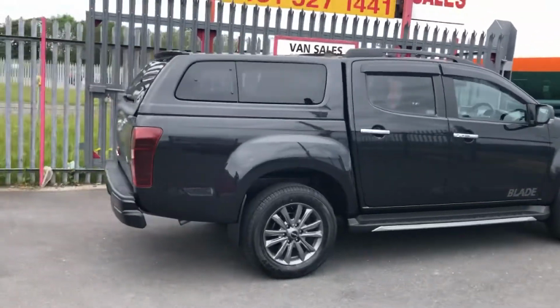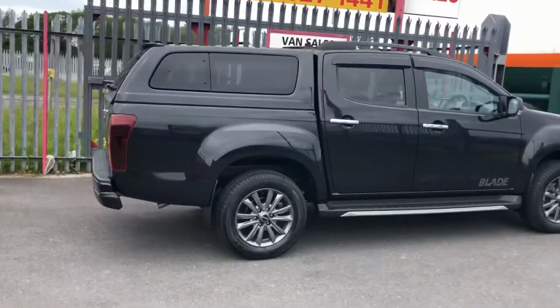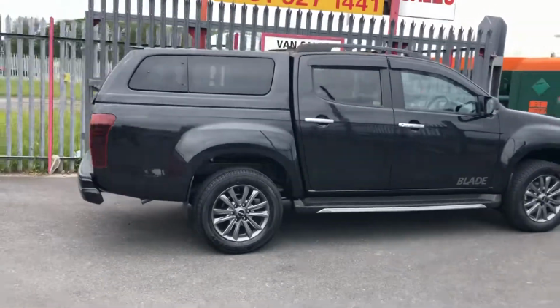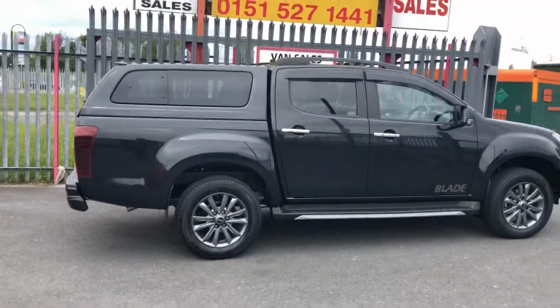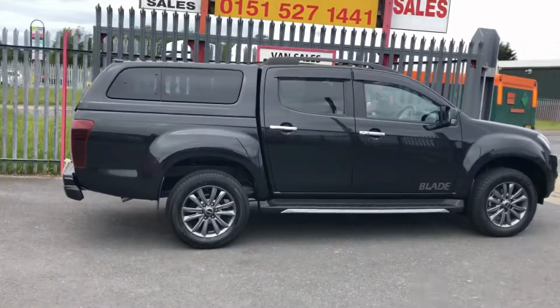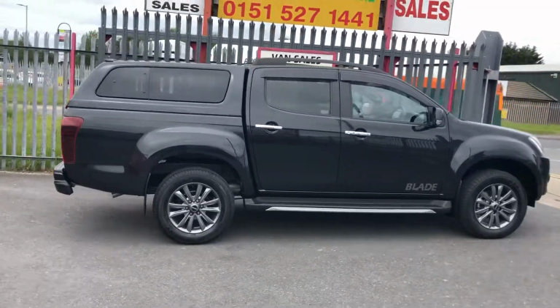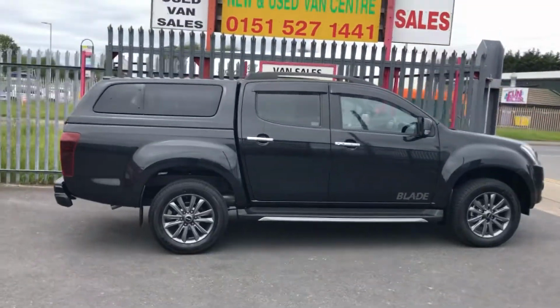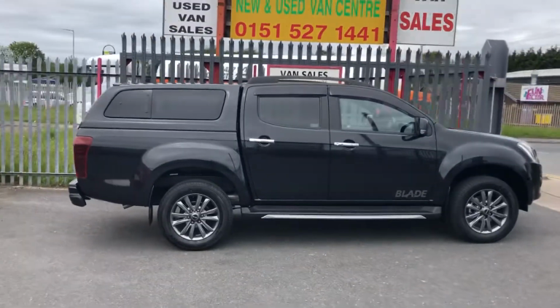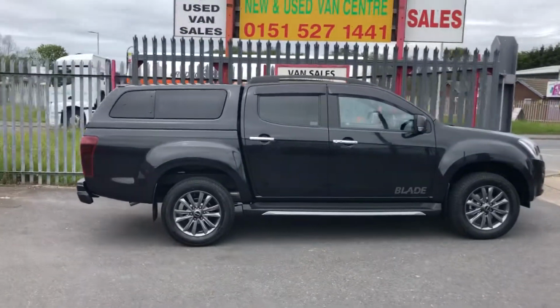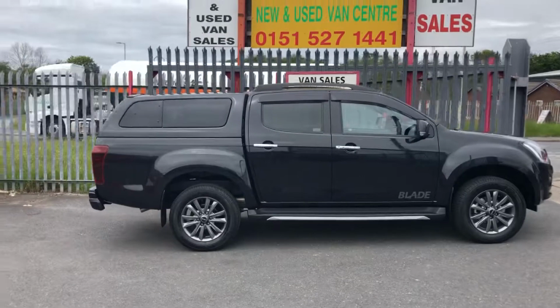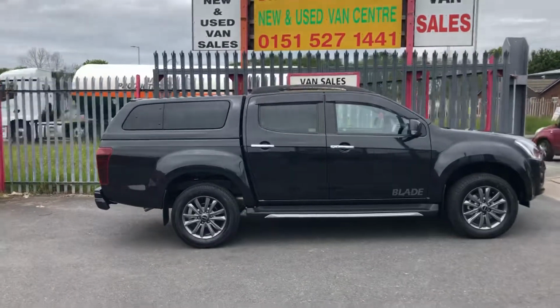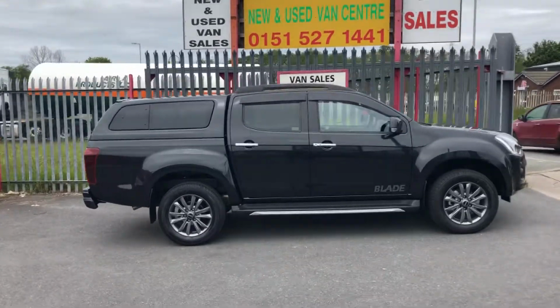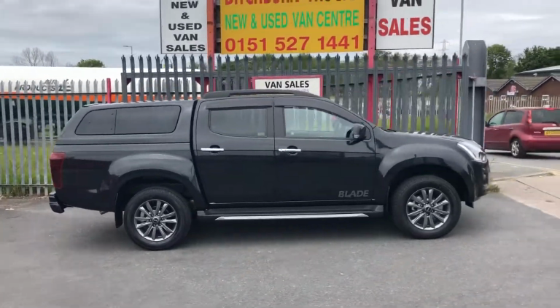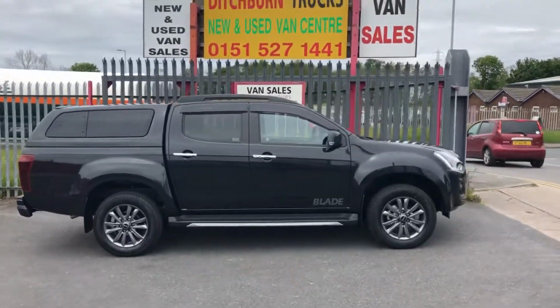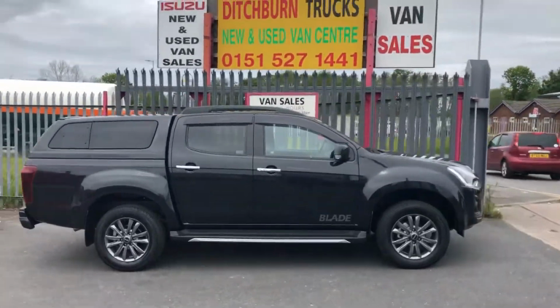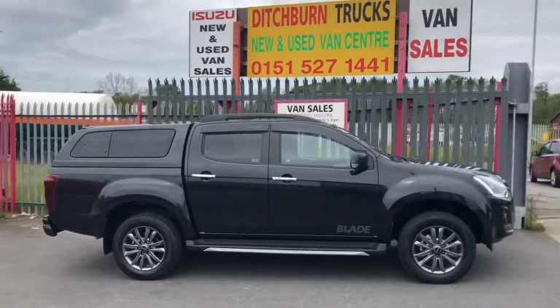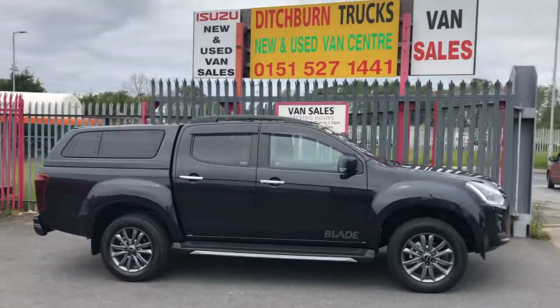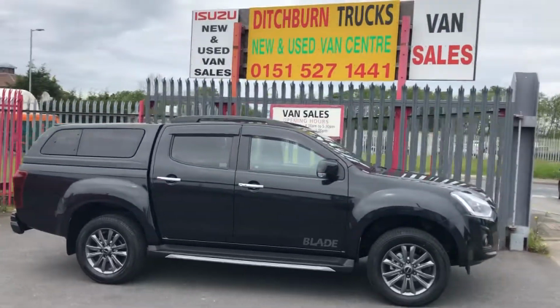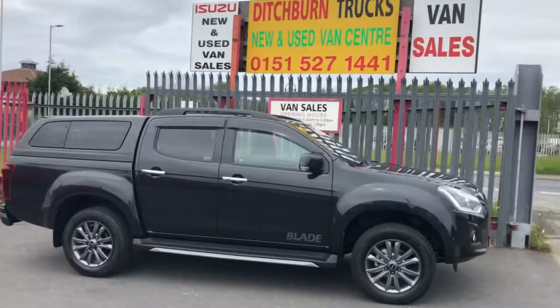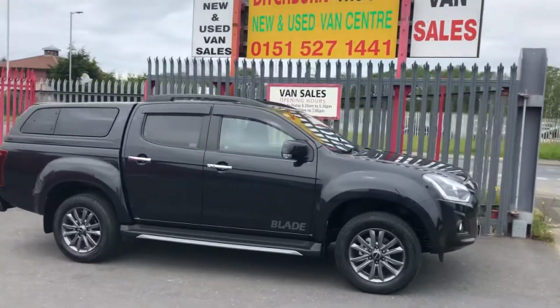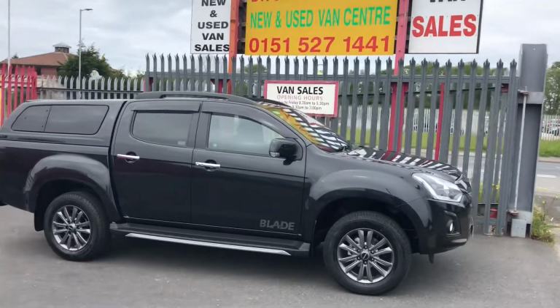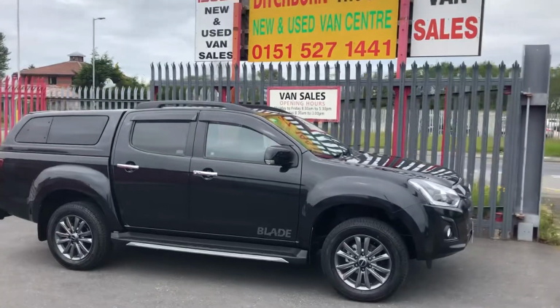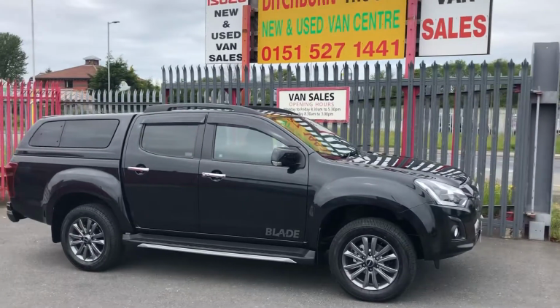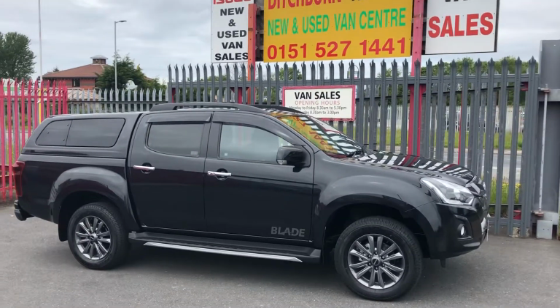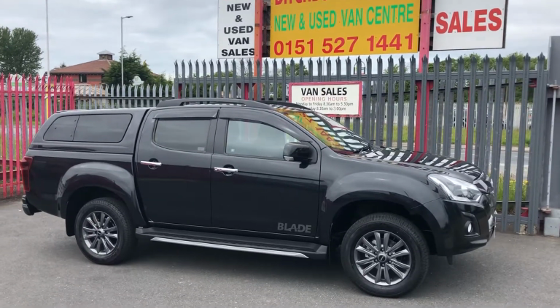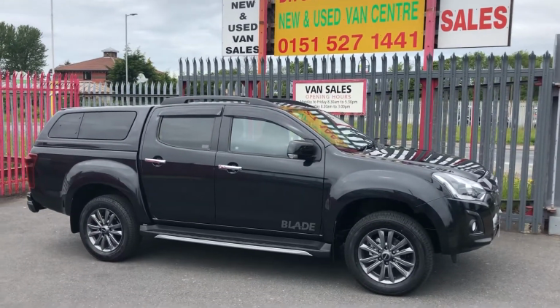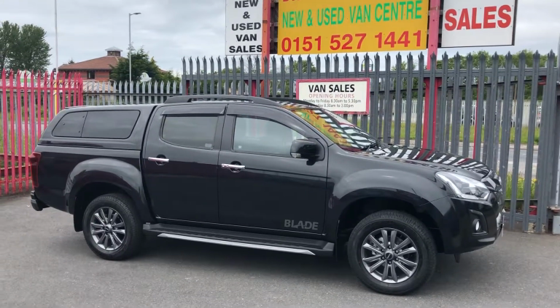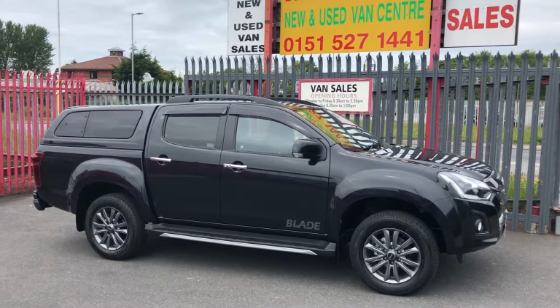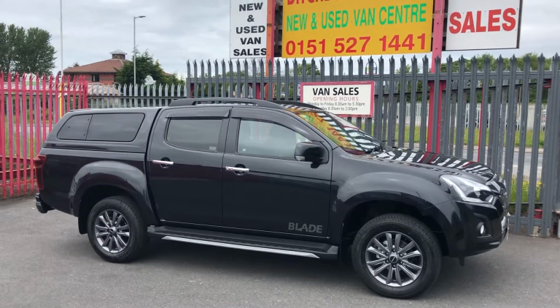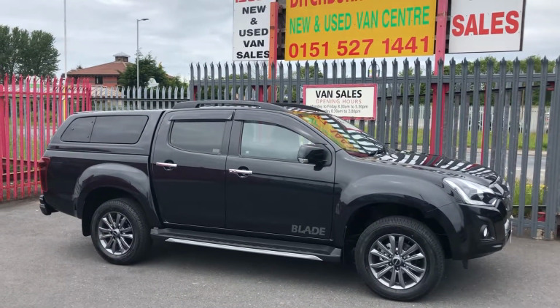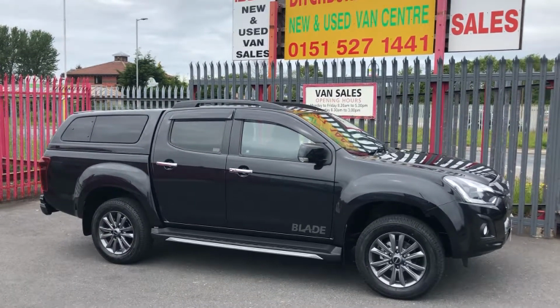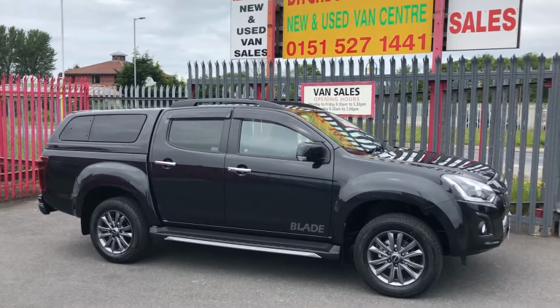We've got great contract hire rates, finance lease, lease purchase. So if you give us a call, you might find out it costs a lot less to get behind the steering wheel of one of these vehicles. Give us a call and we'll do our very, very best to make sure you're happy. Thanks for watching!